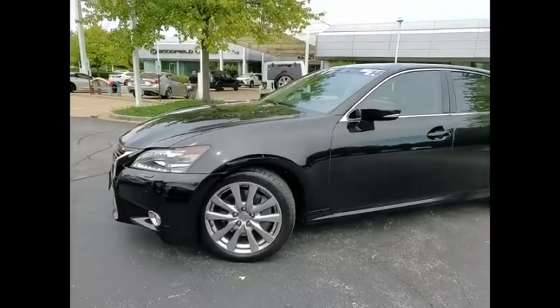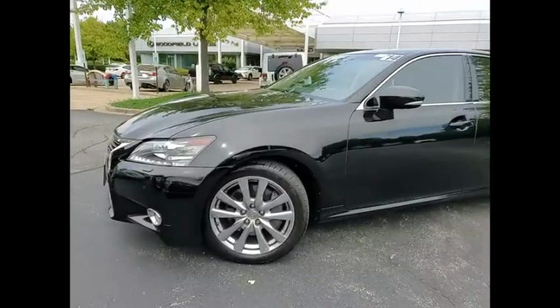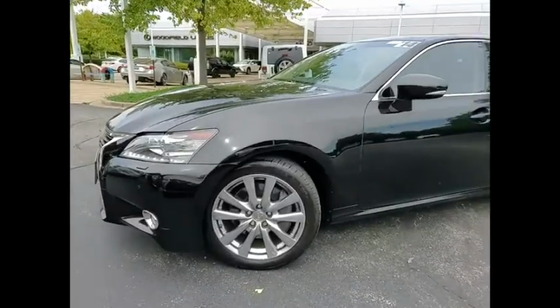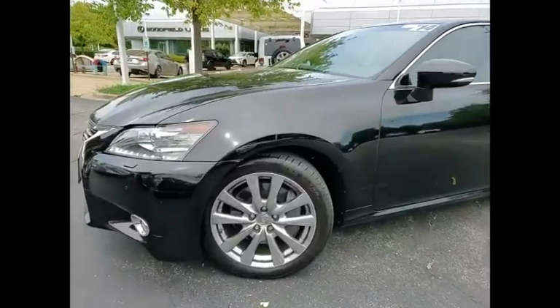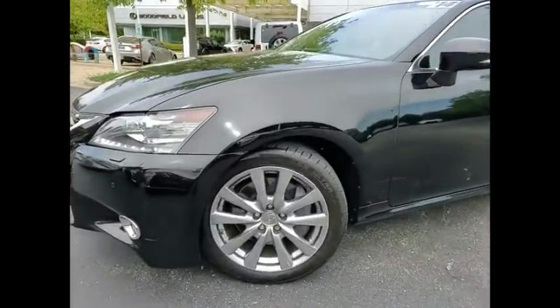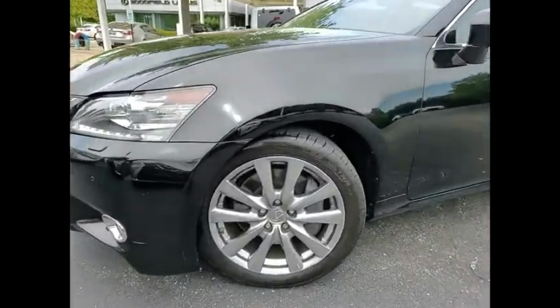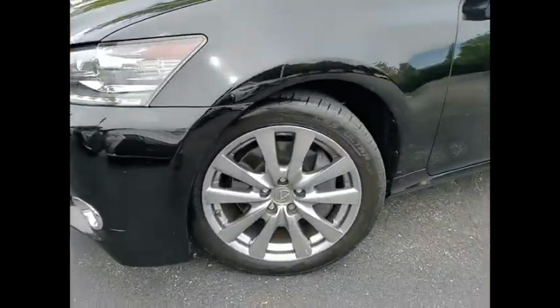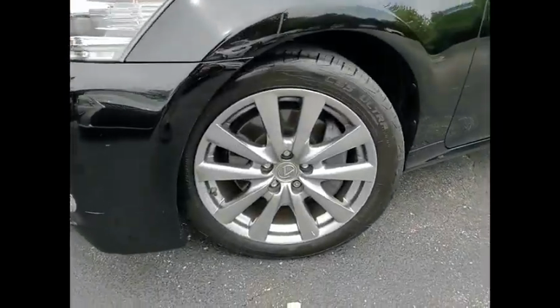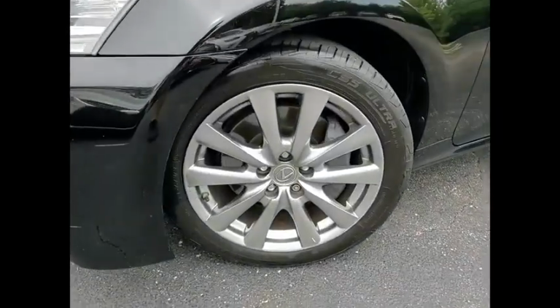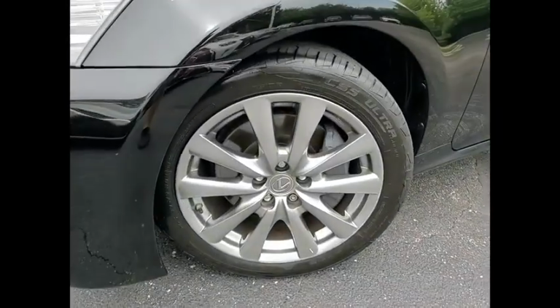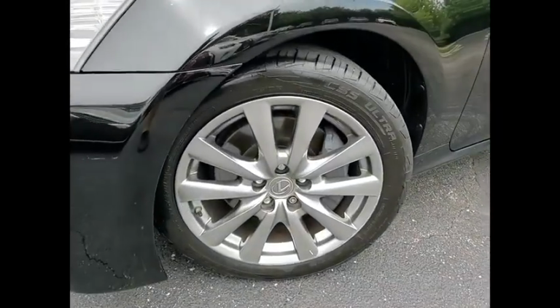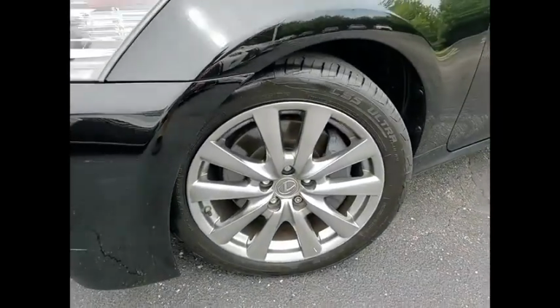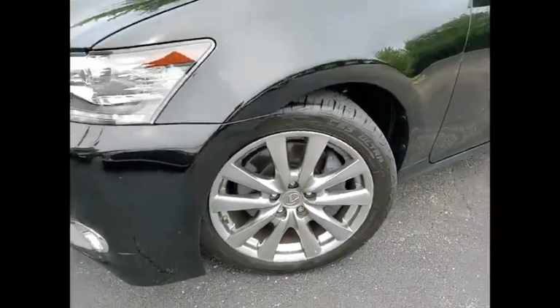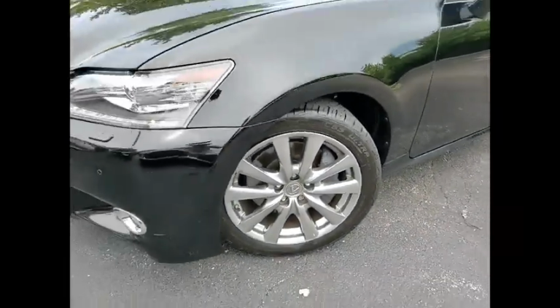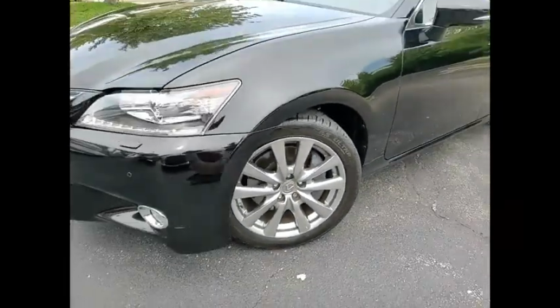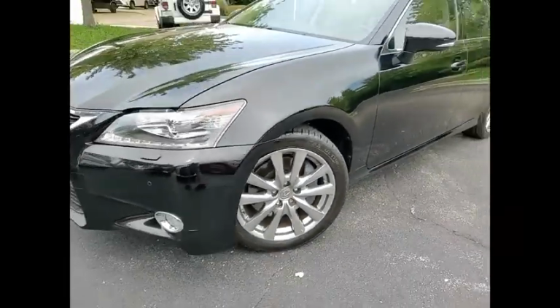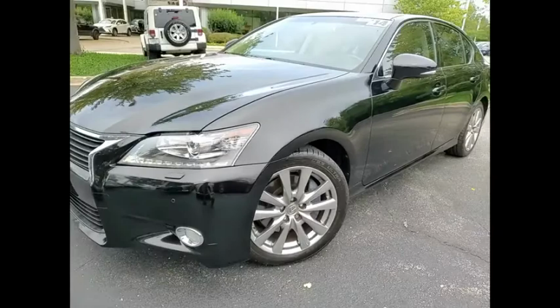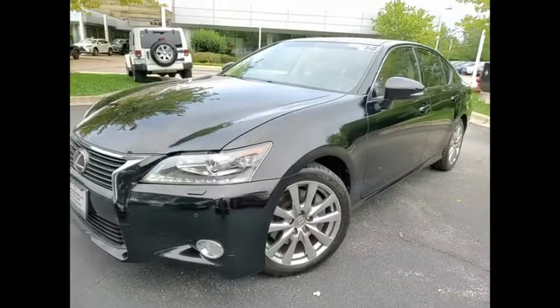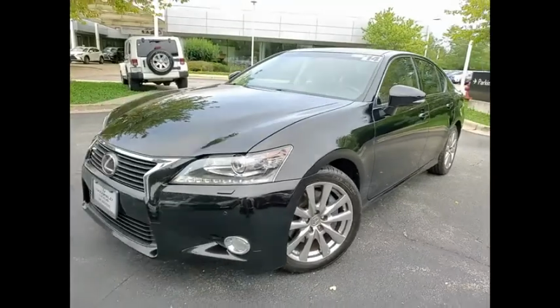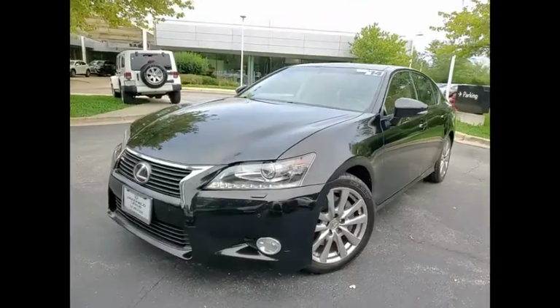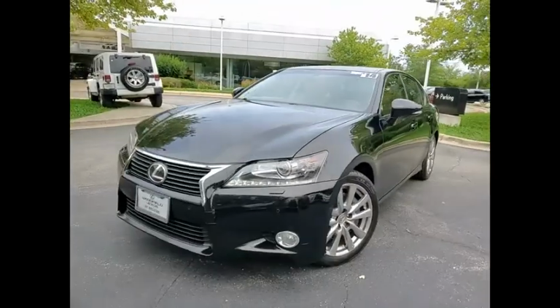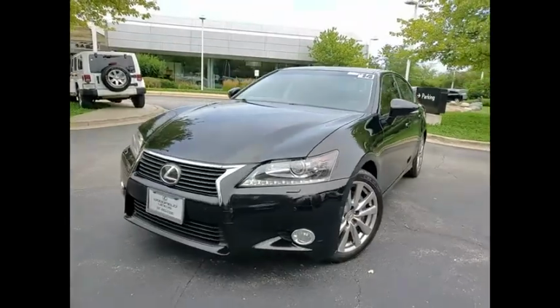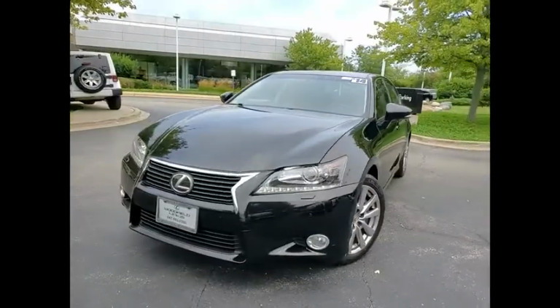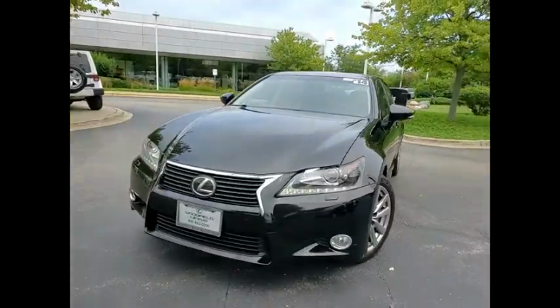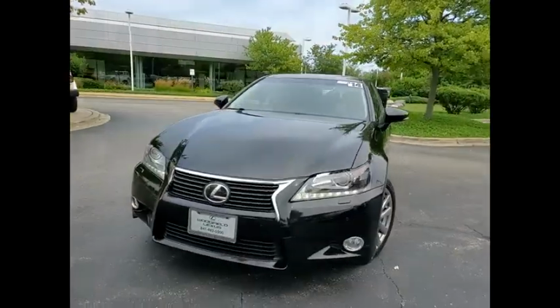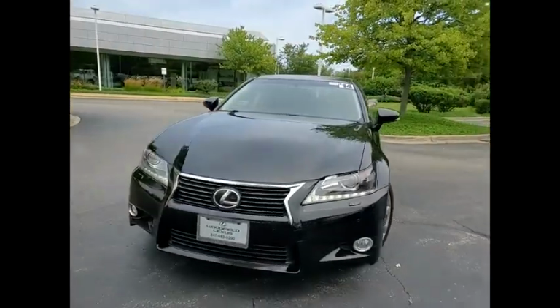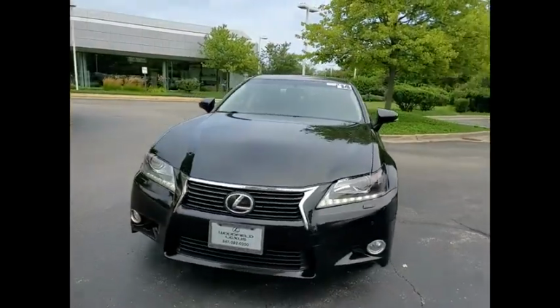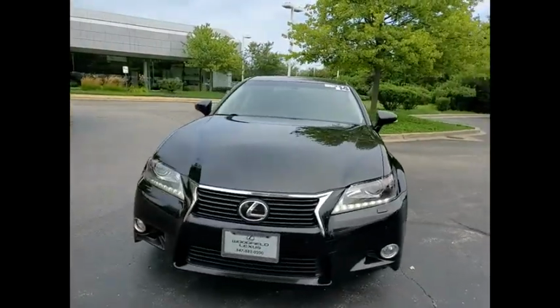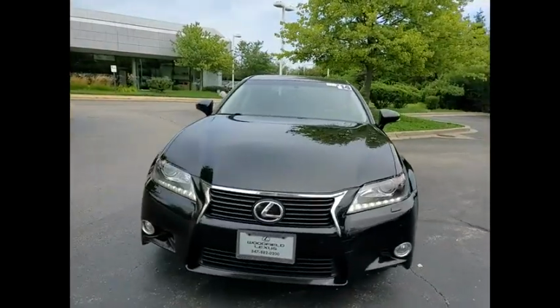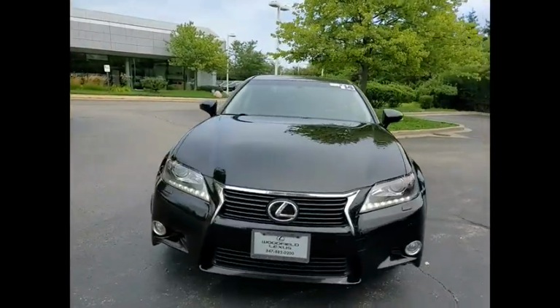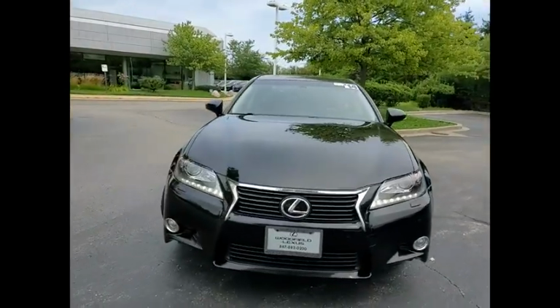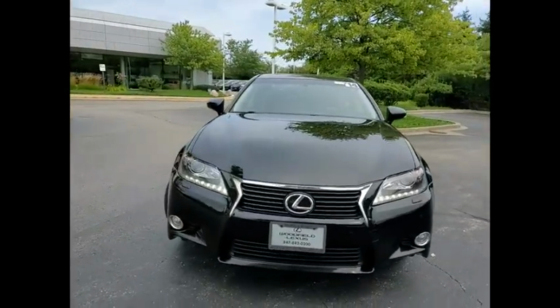Front Suspension Type: Double Wishbones. Fog Lights, Ambient Lighting, Power Brakes, and Braking Assist. Come take a test drive today.